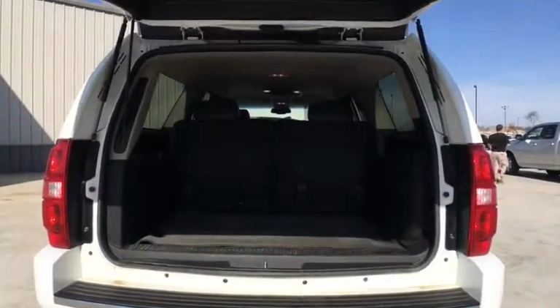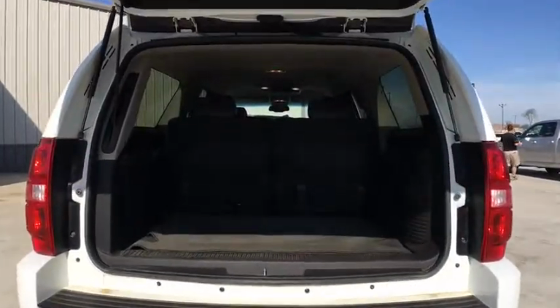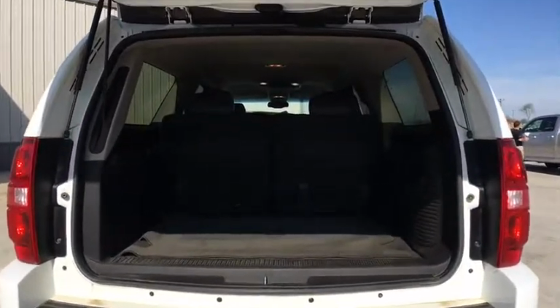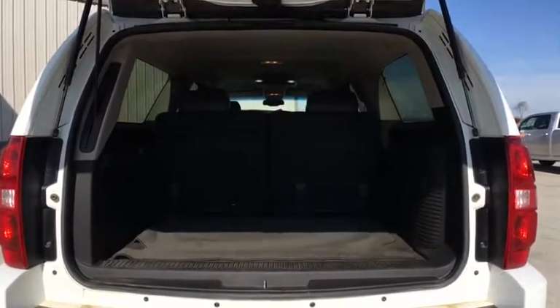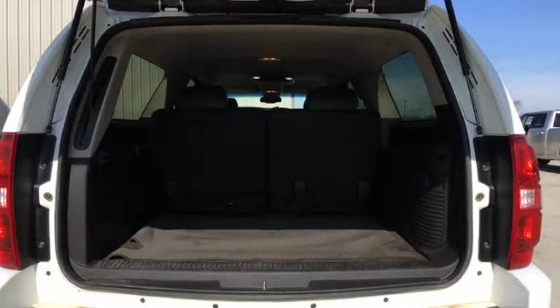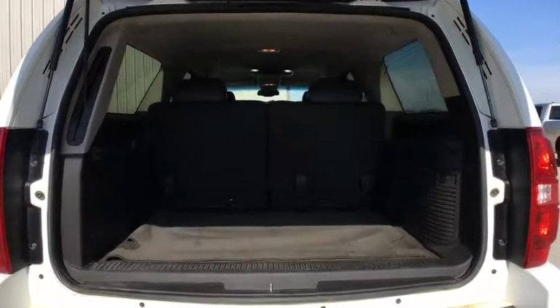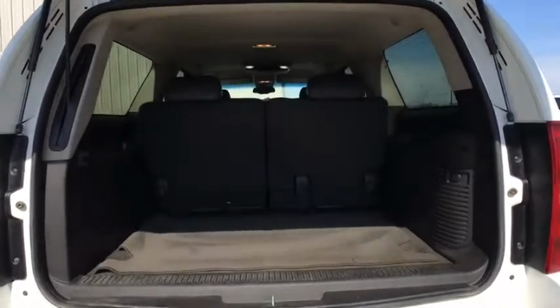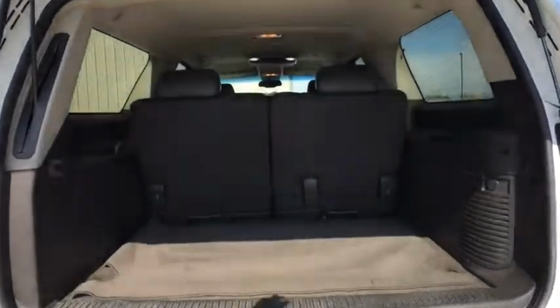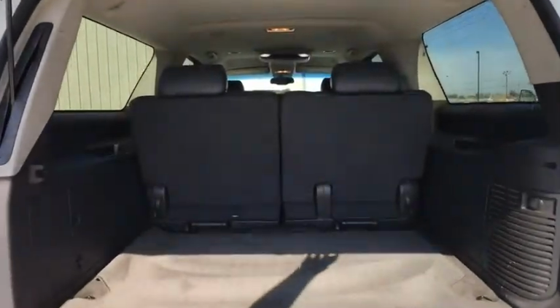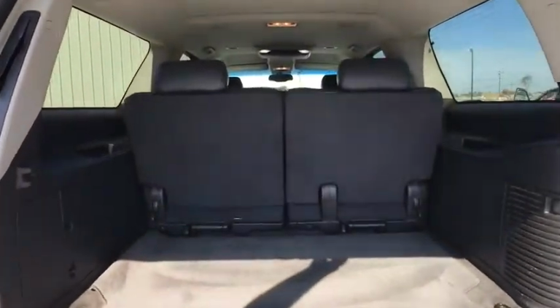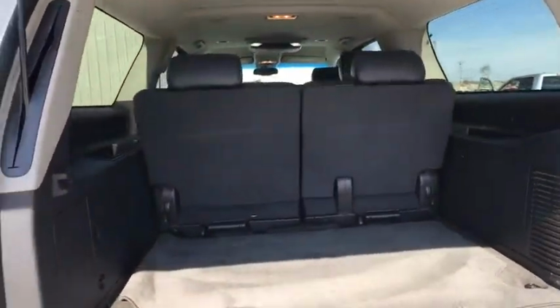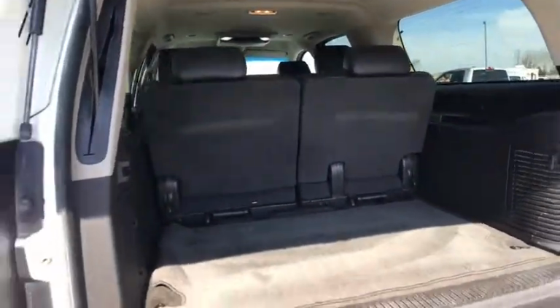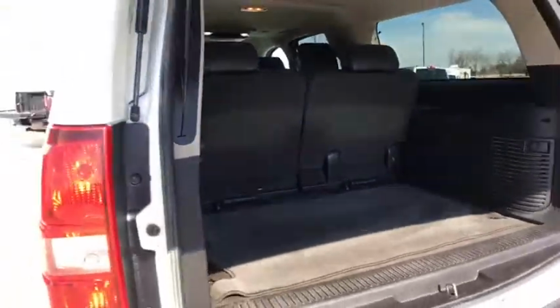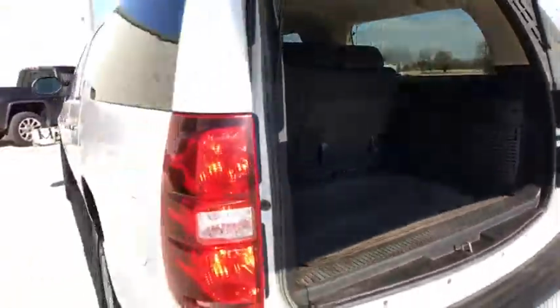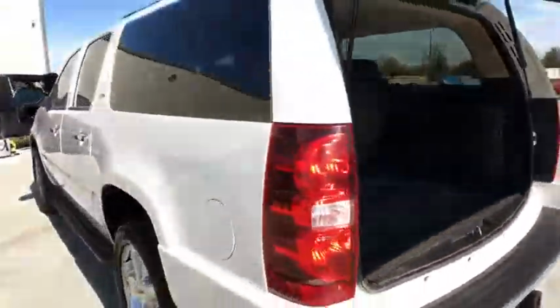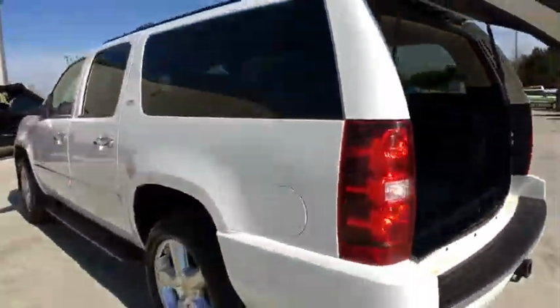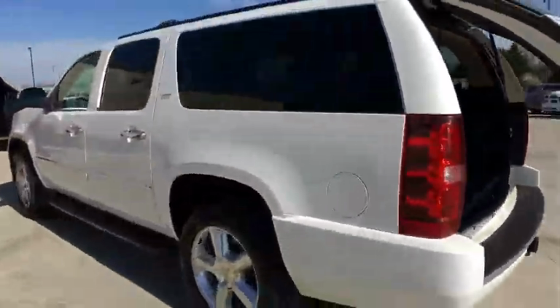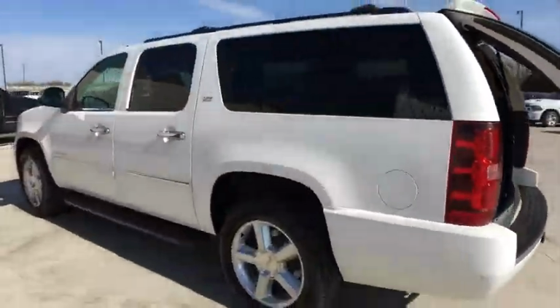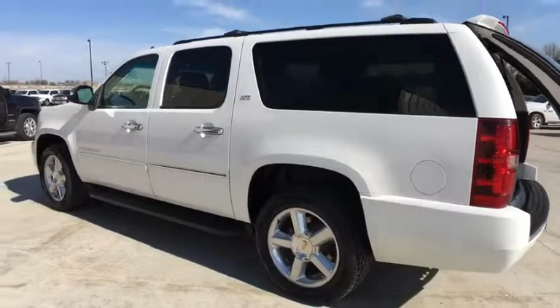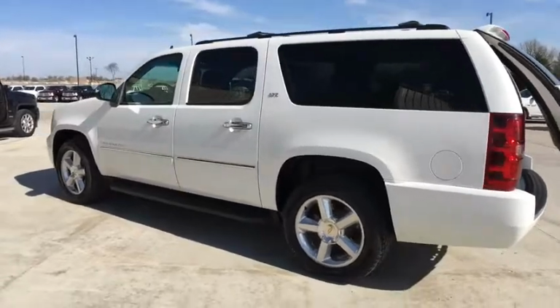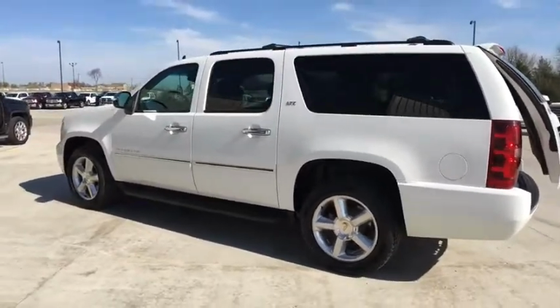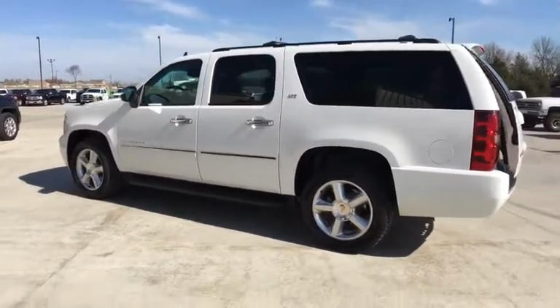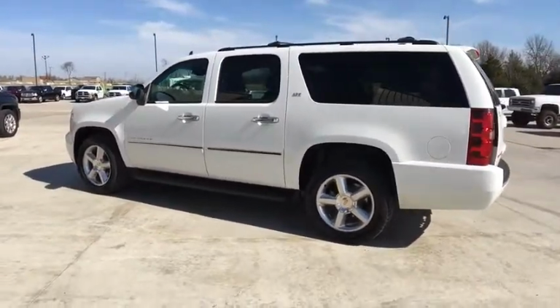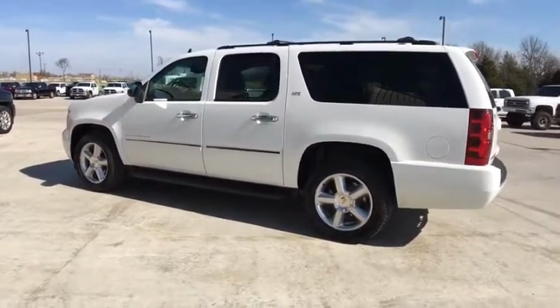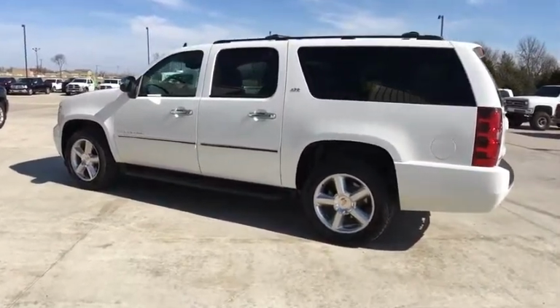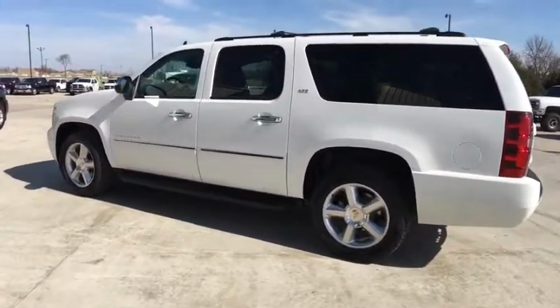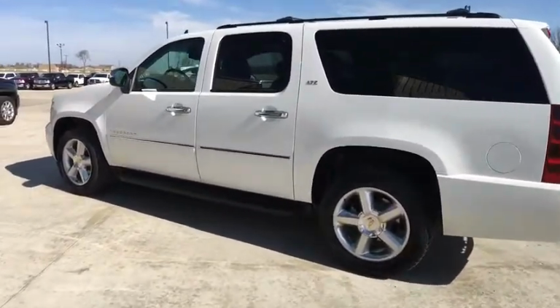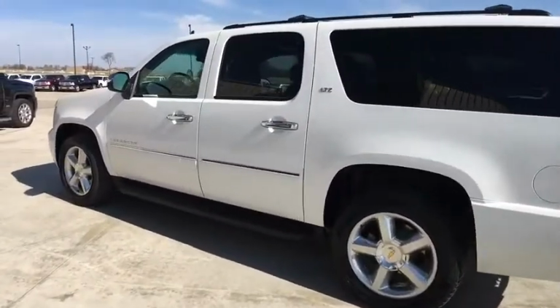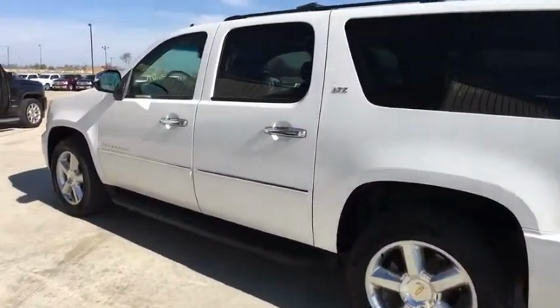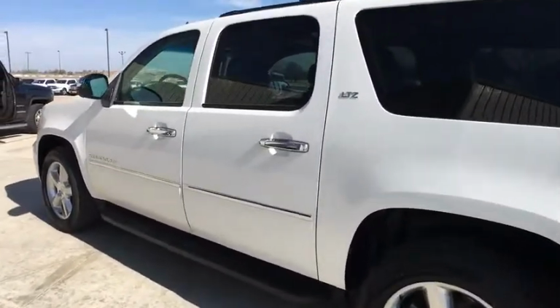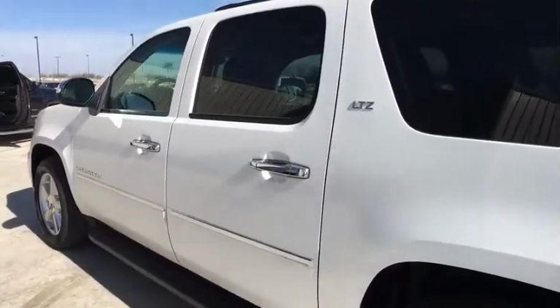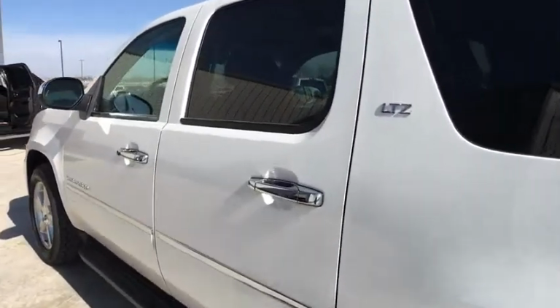Four-wheel disc brakes, heated and cooled front seats, universal garage door opener, compass, security system, electronic stability control, heated front seats, rear window defroster, CD player.